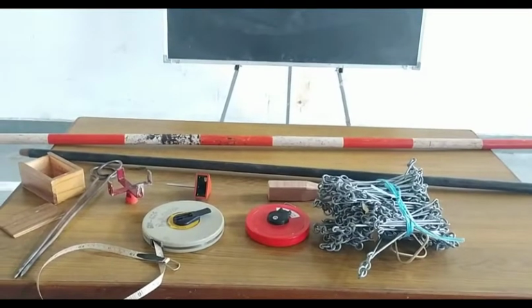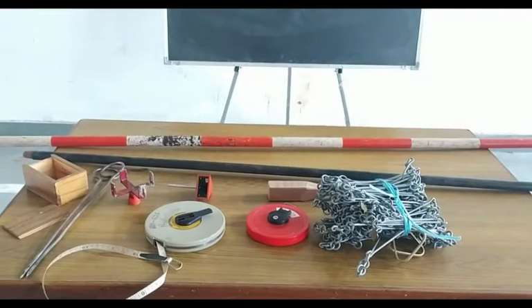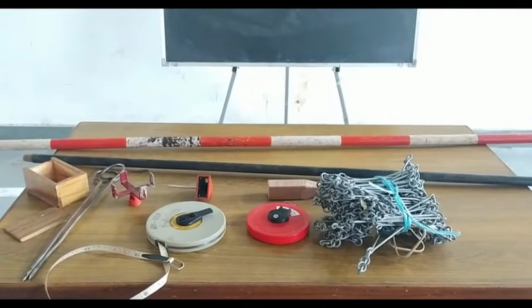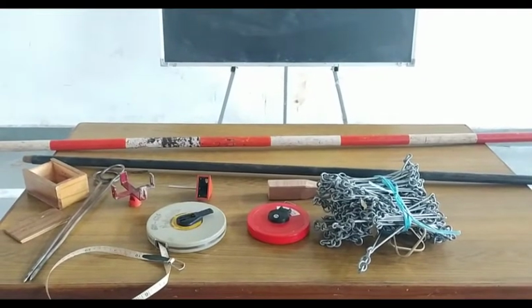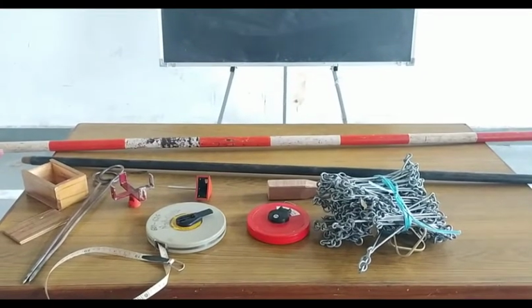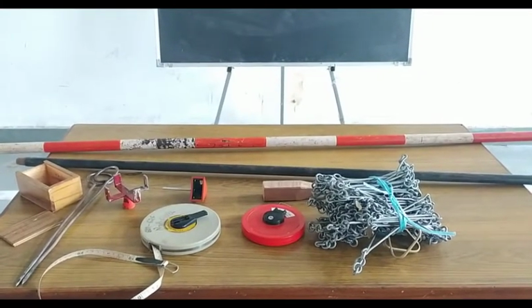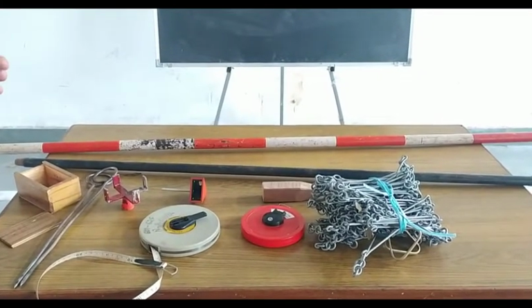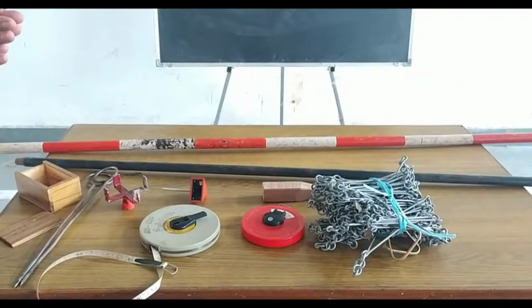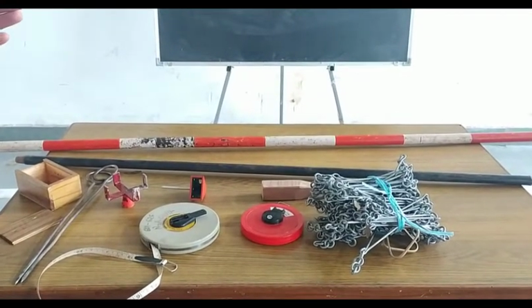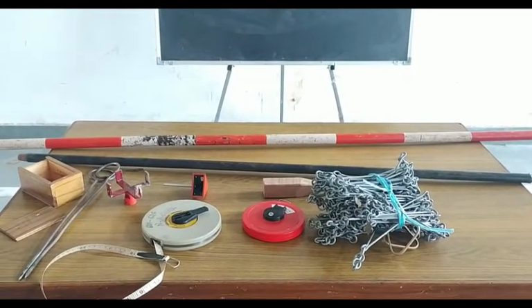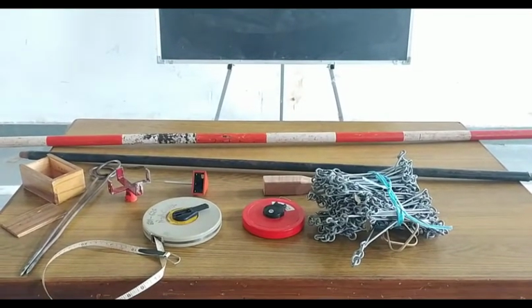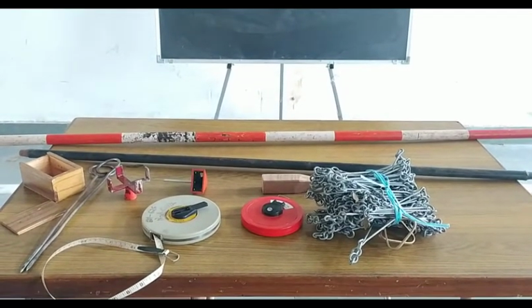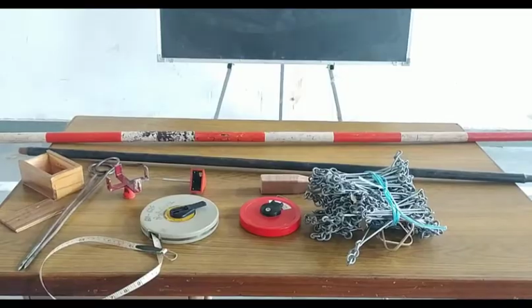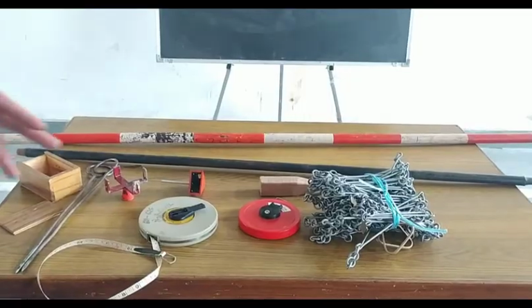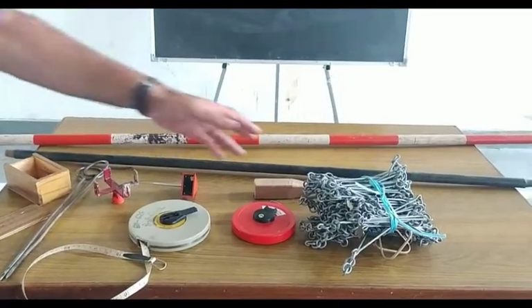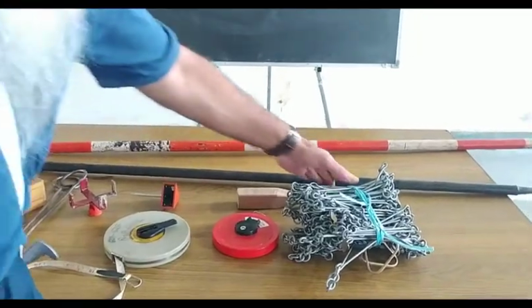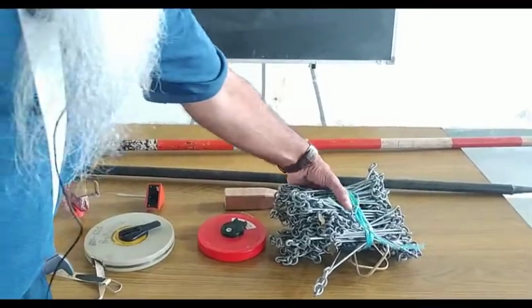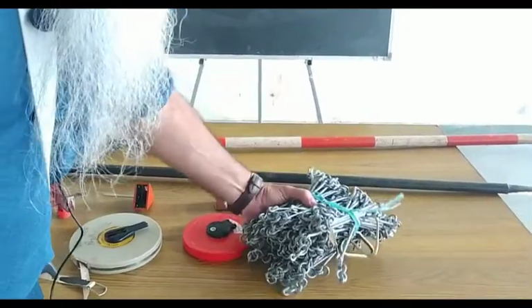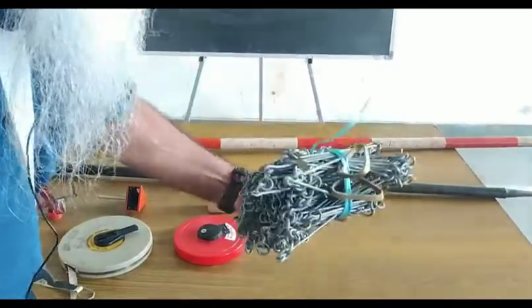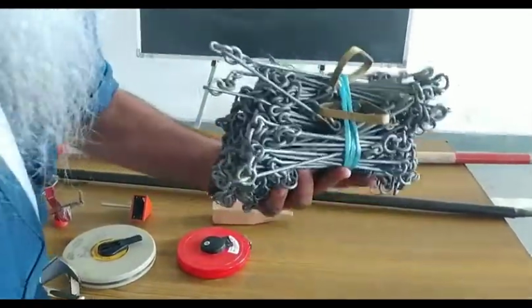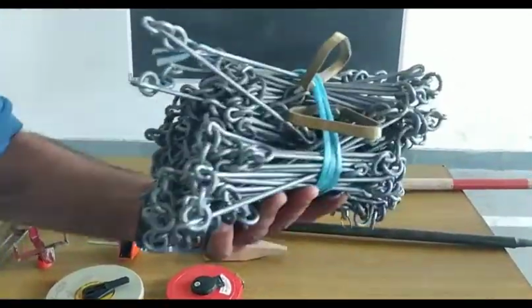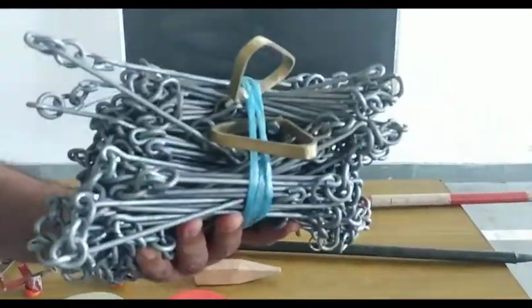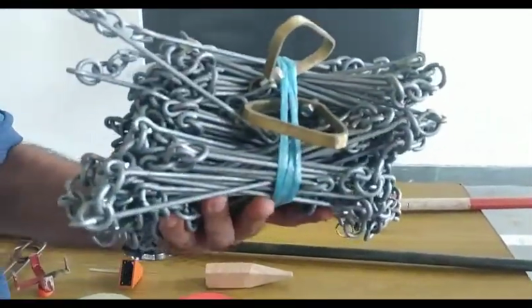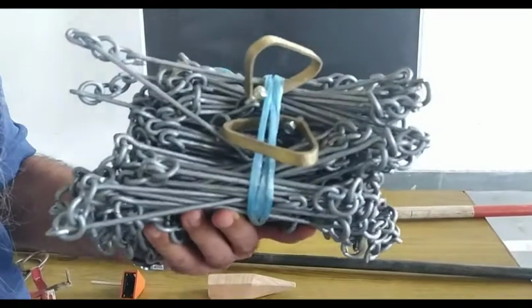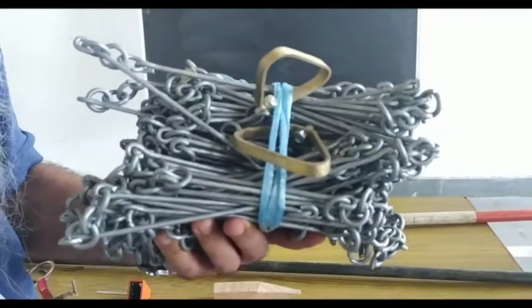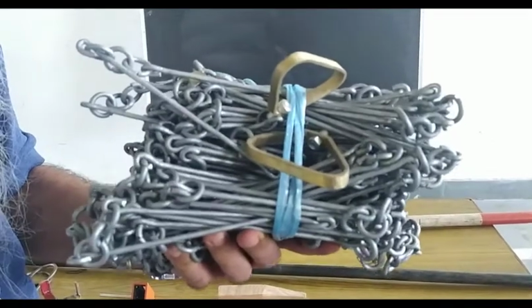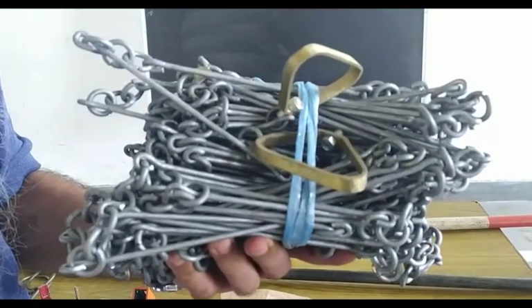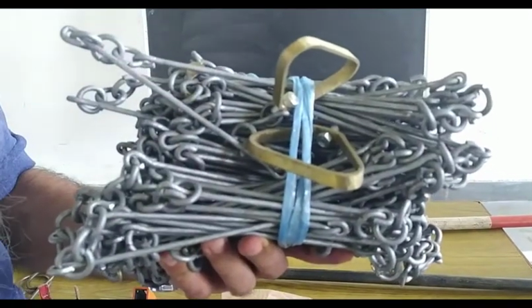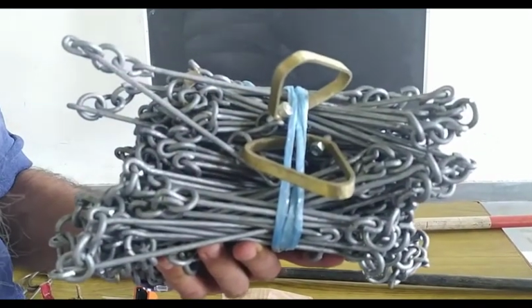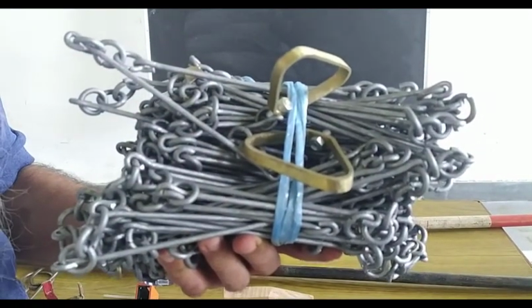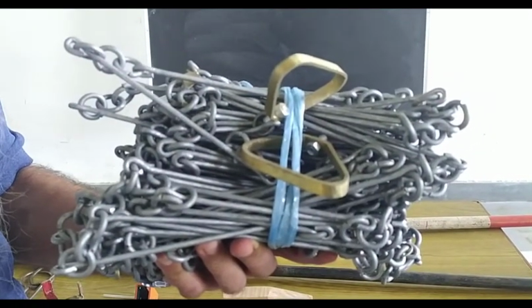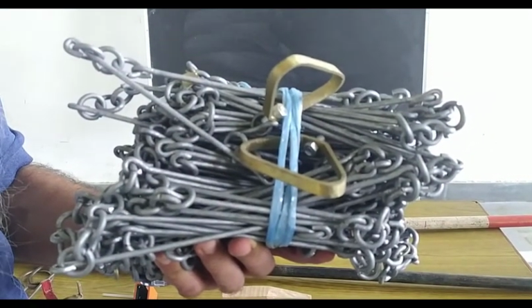We are going to start the chain with a major instrument, which is the chain. Let's look at the chain. We will study the unfolding chain with all the details.